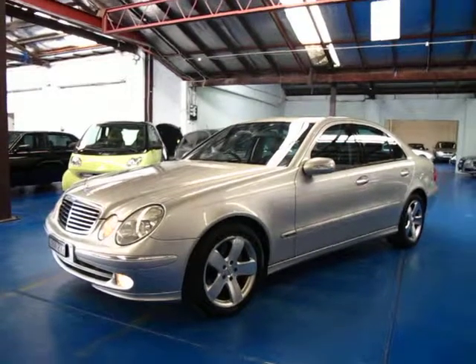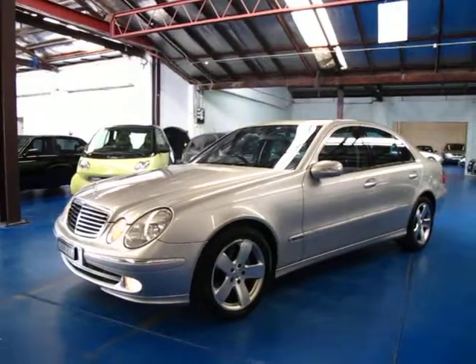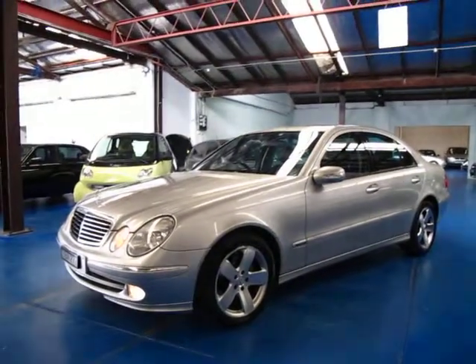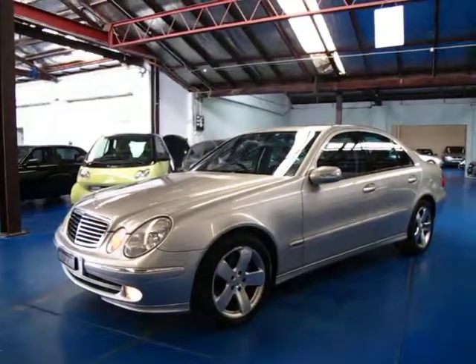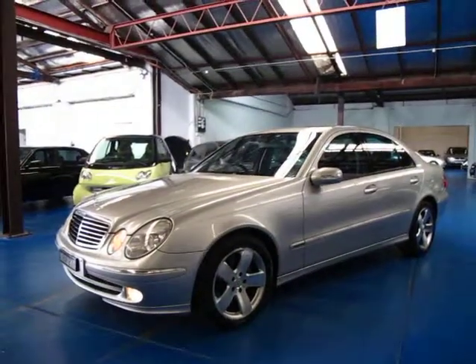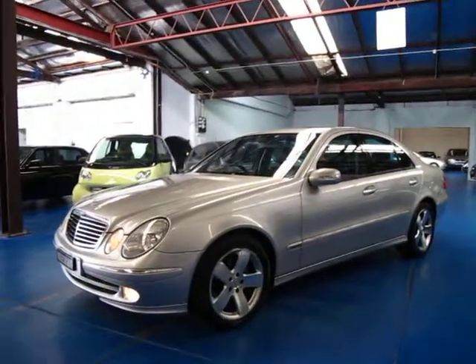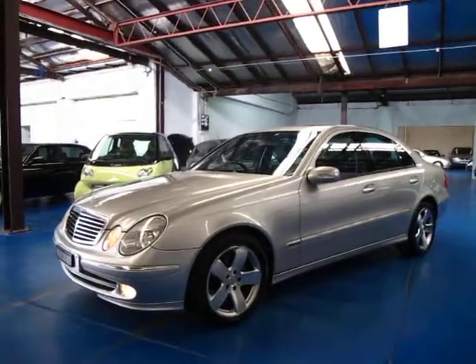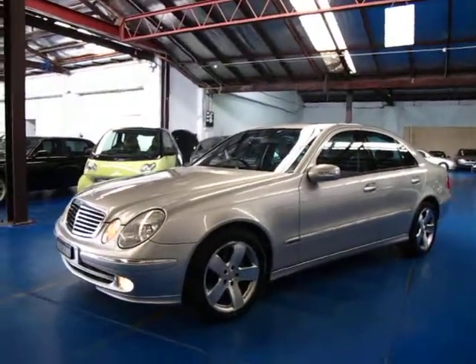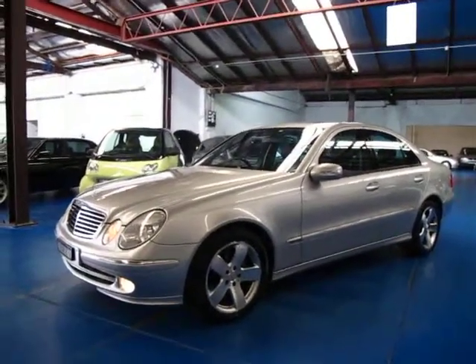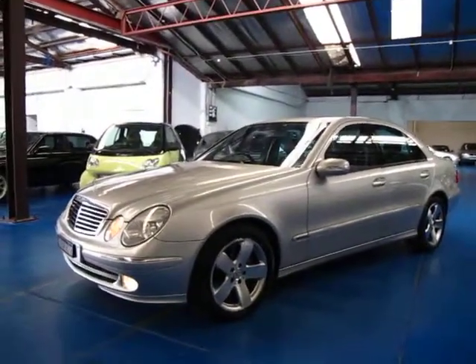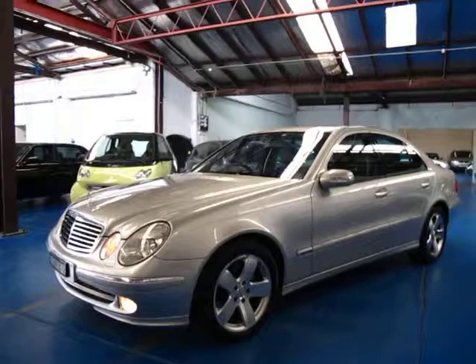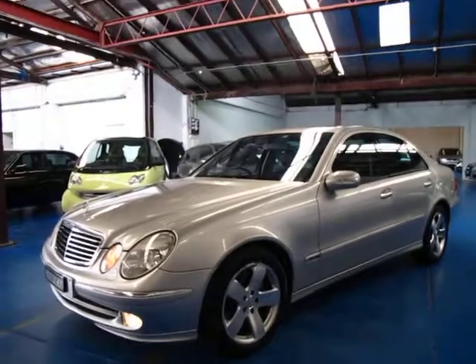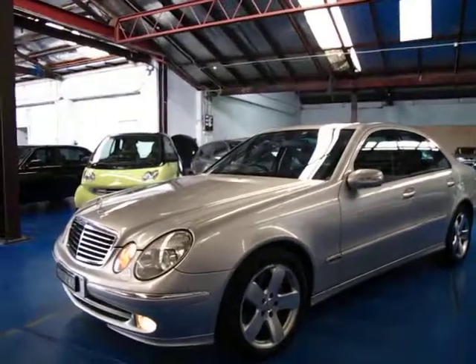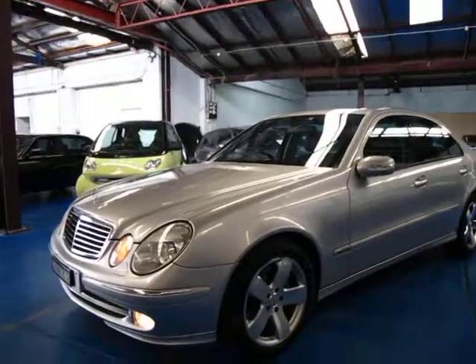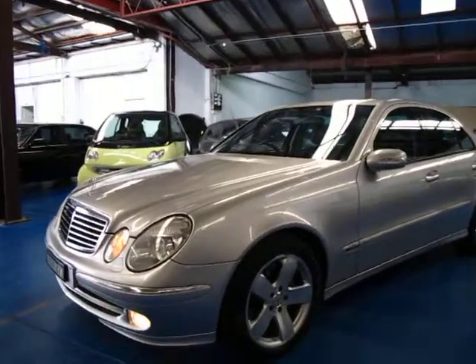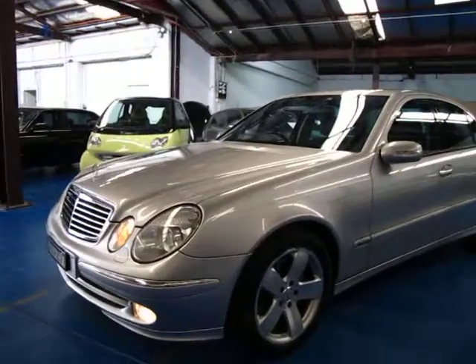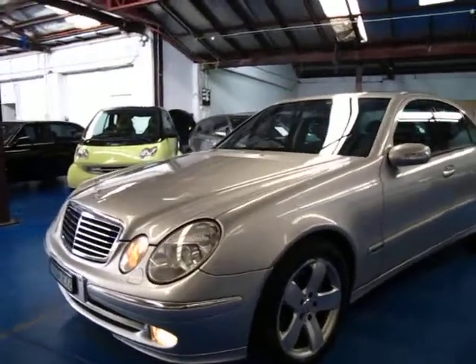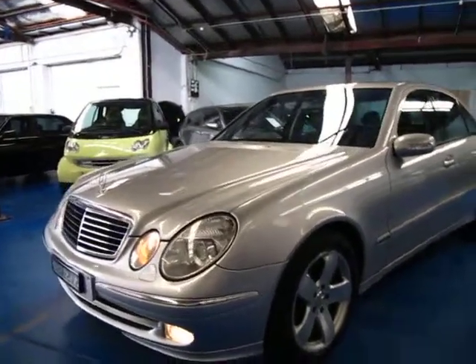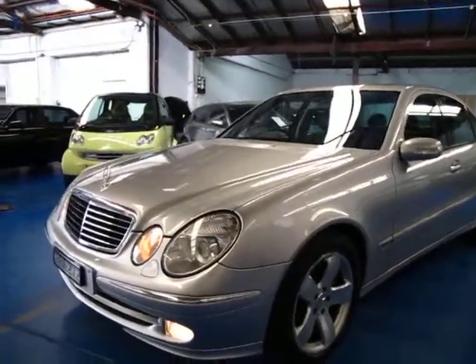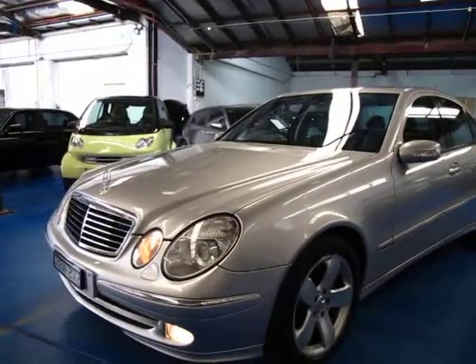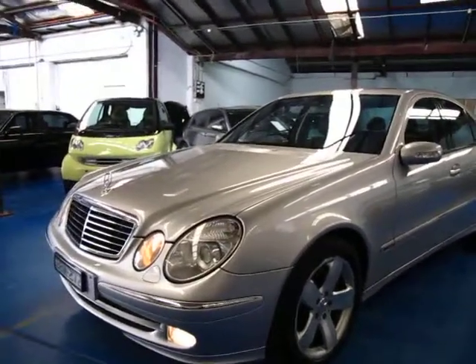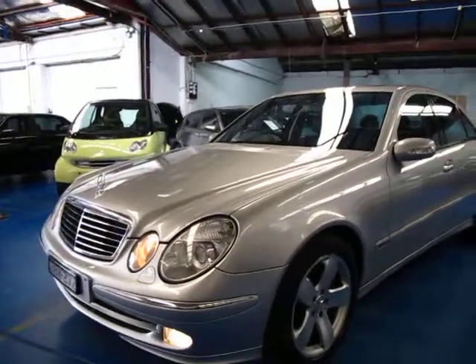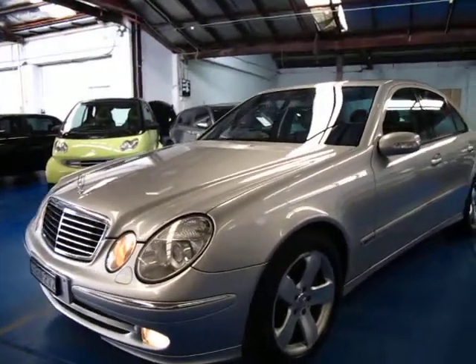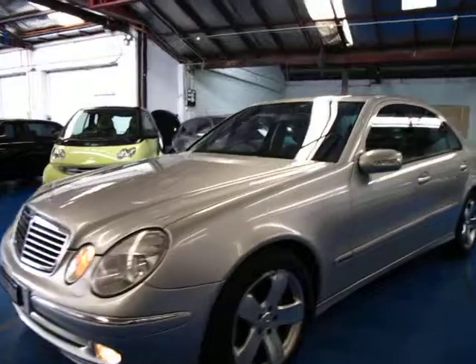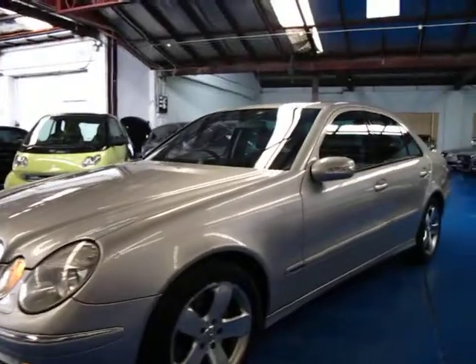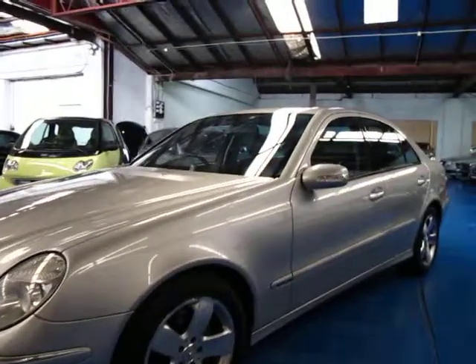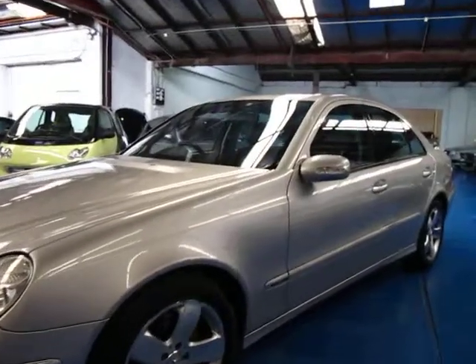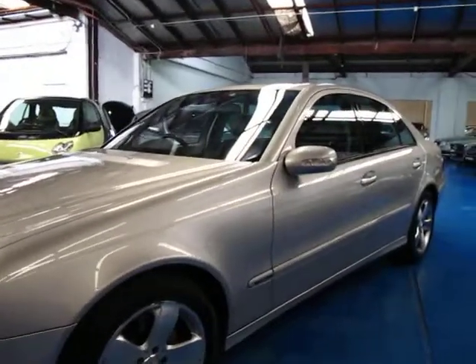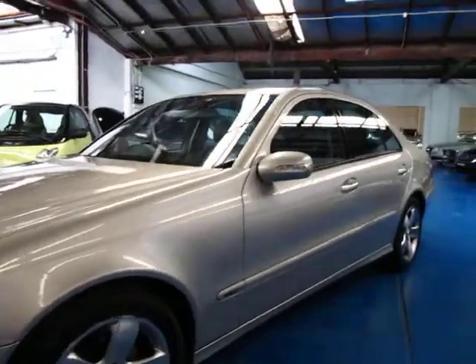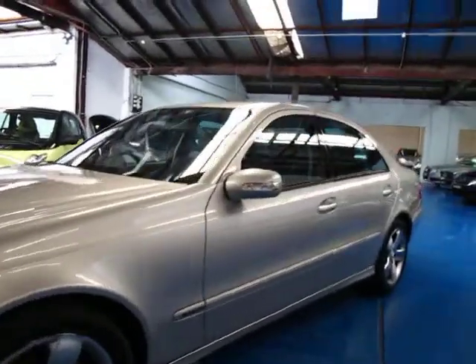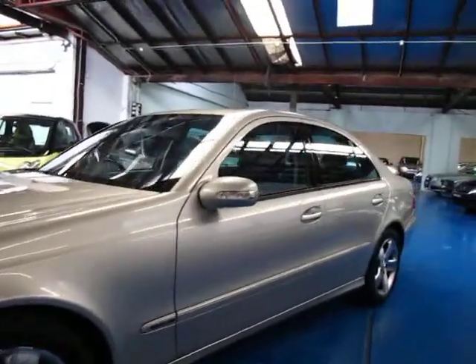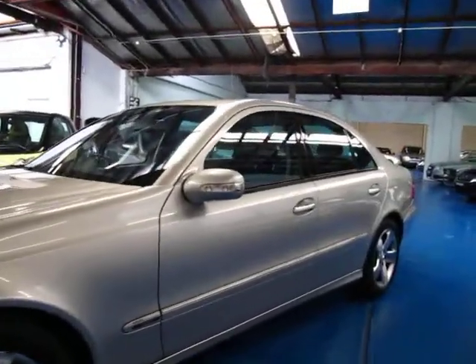Hi and welcome to the Old Timer Centre. My name is Philip Tarrant and today we have for you a 2003 Mercedes-Benz E500 Avant-Garde, and it really is a very lovely car indeed.